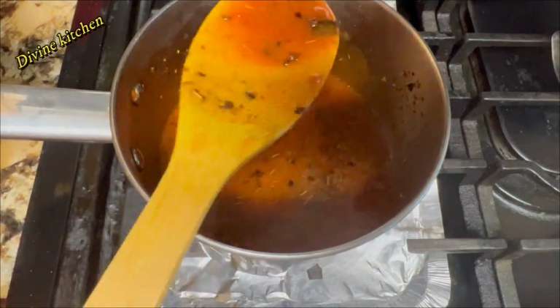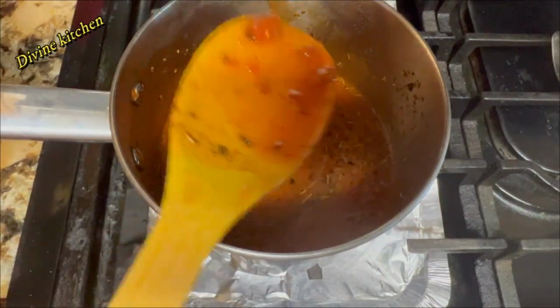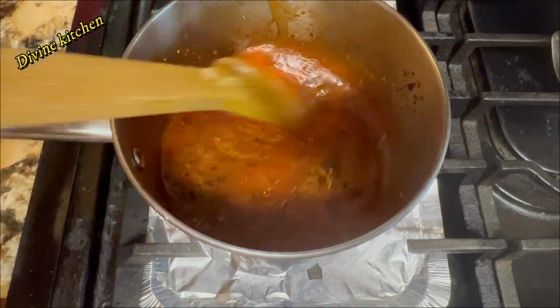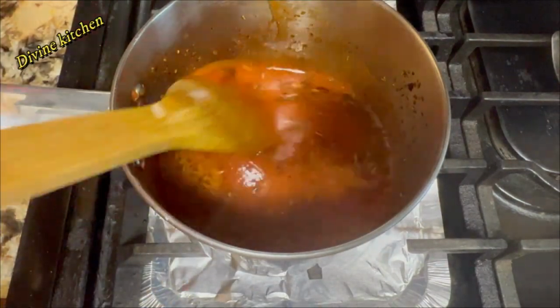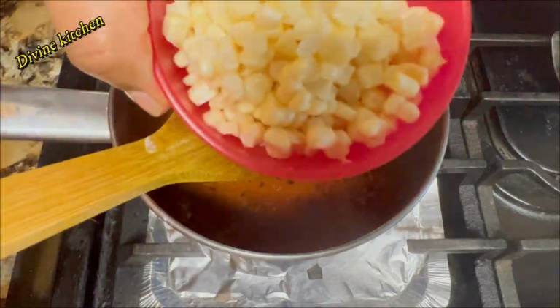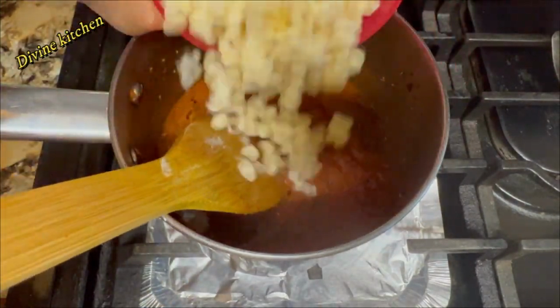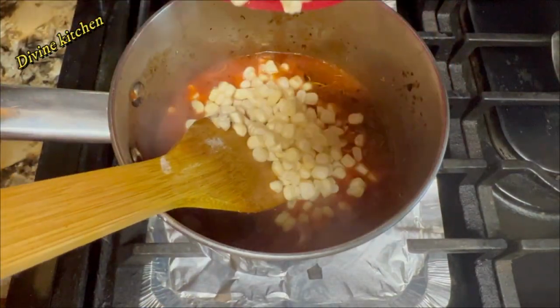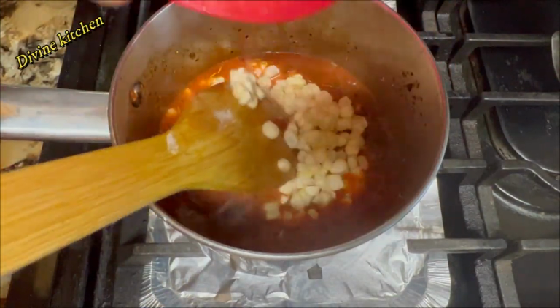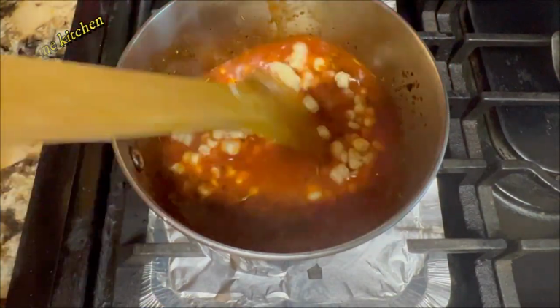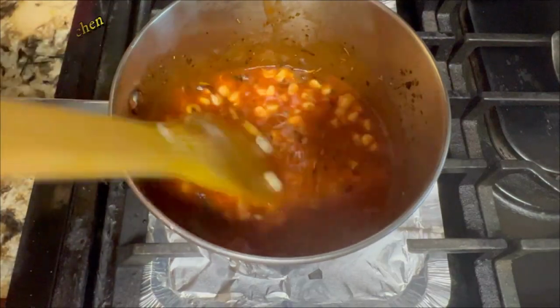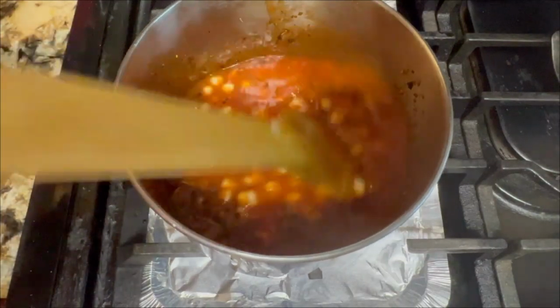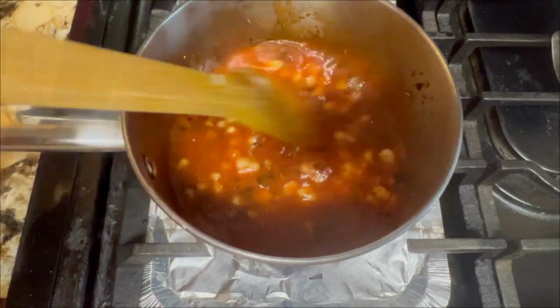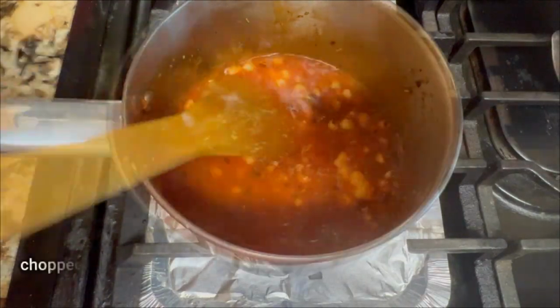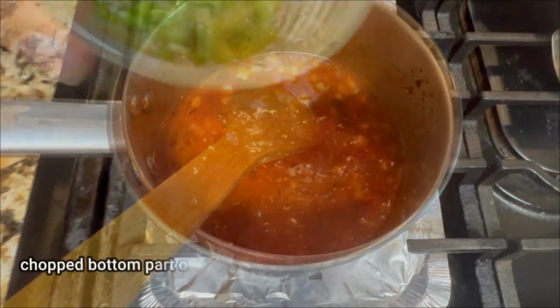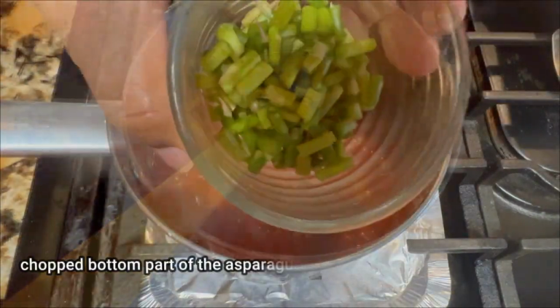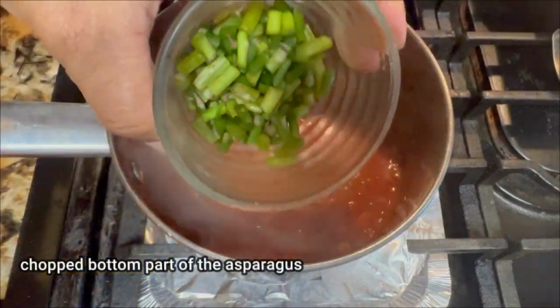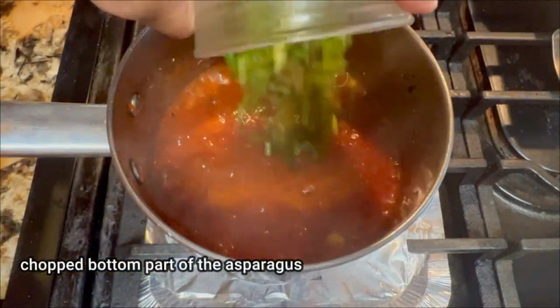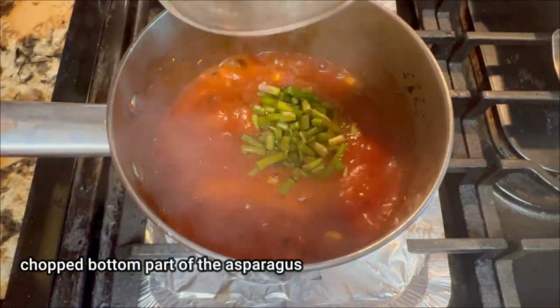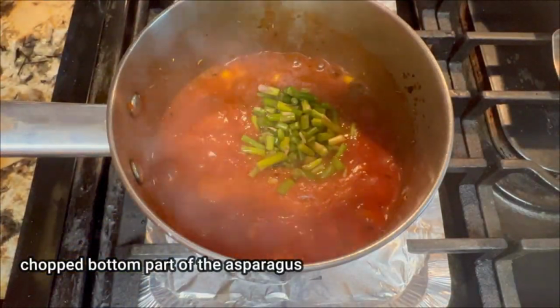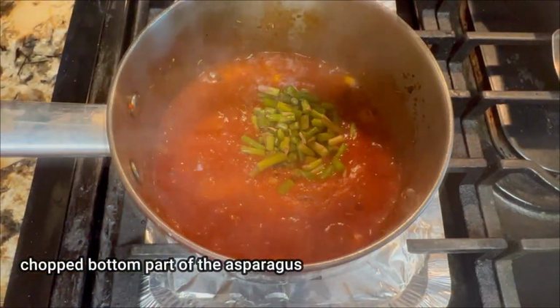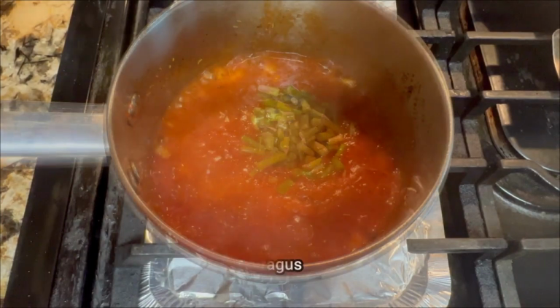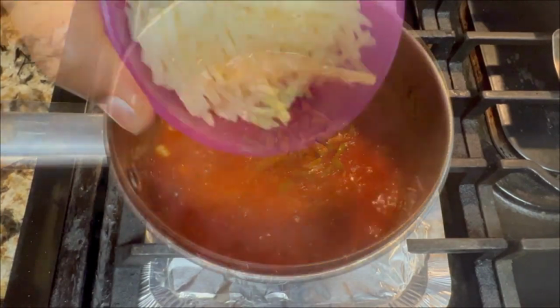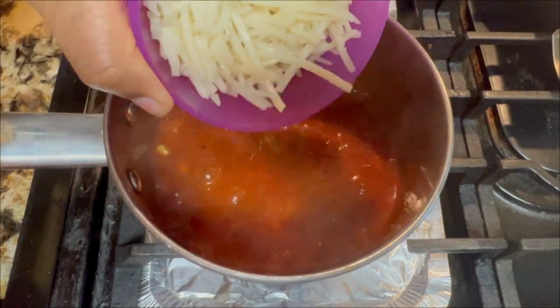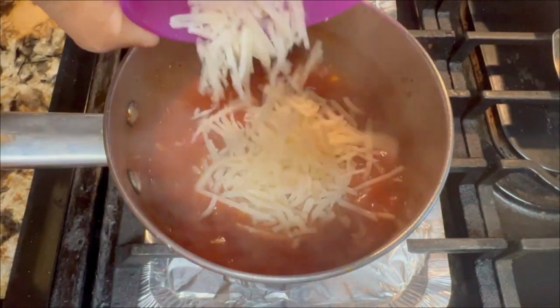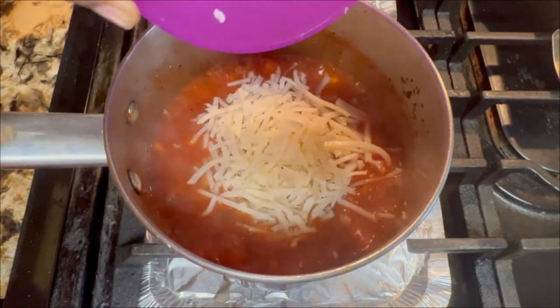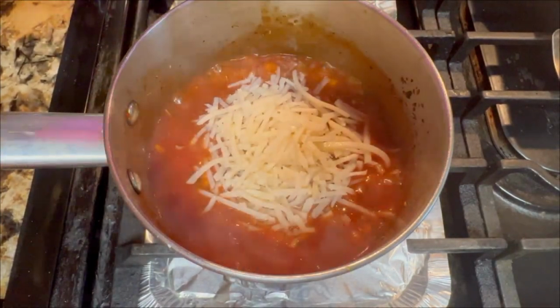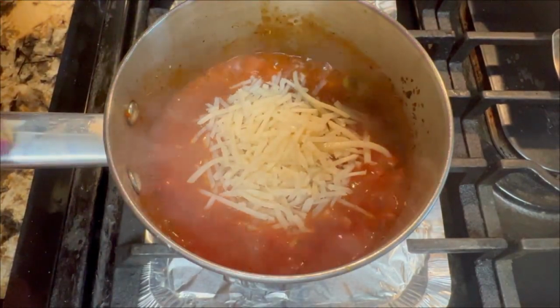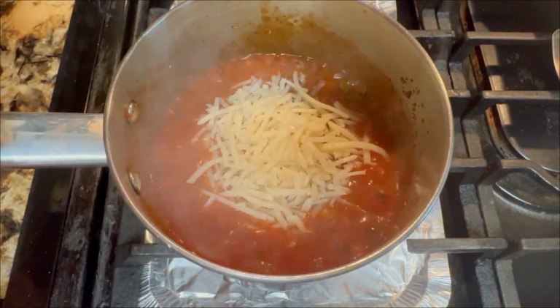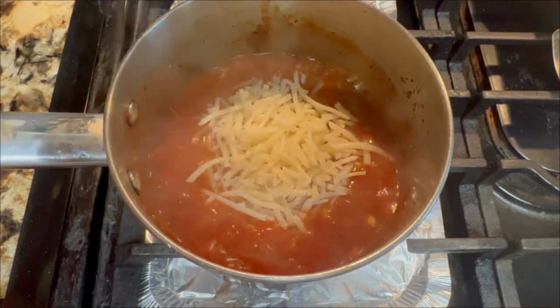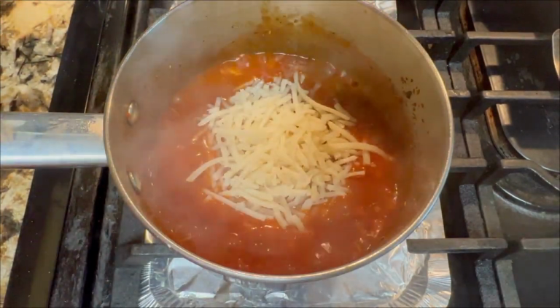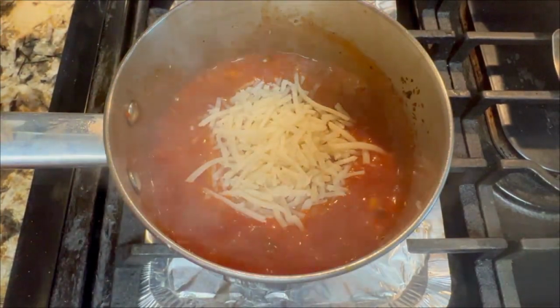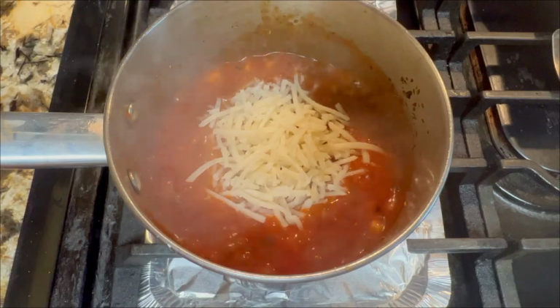Next, add the corn and chopped asparagus. Then add the vegan mozzarella cheese. Mix nicely and let it boil for five minutes.